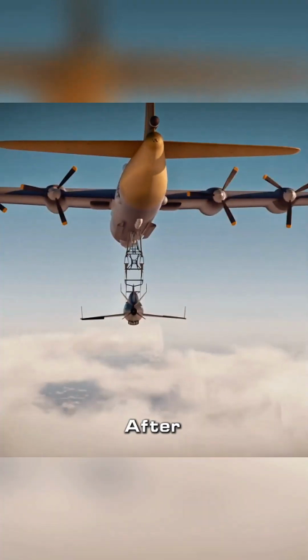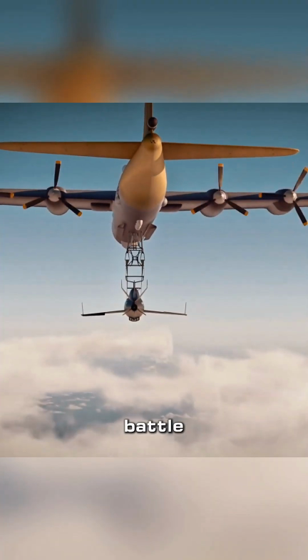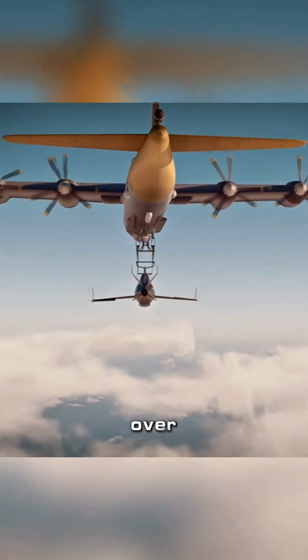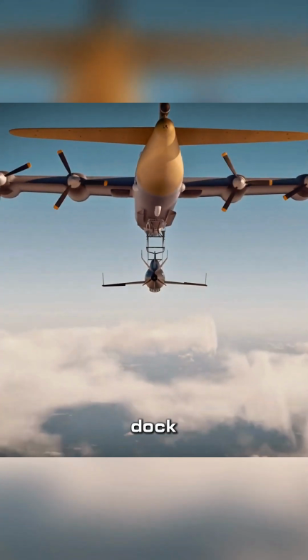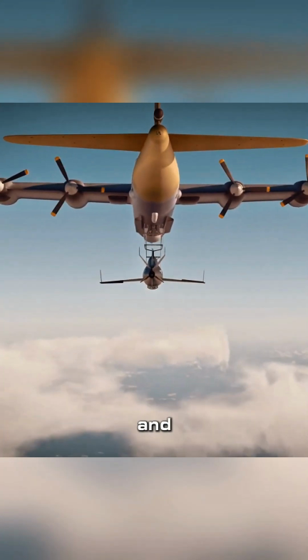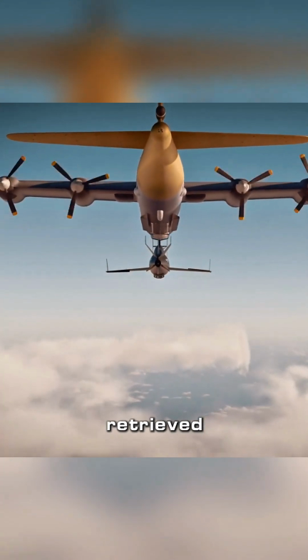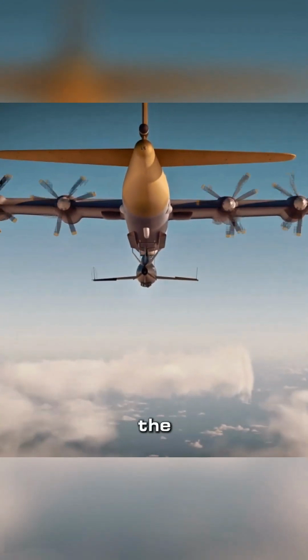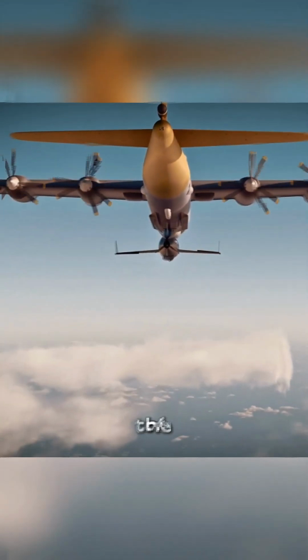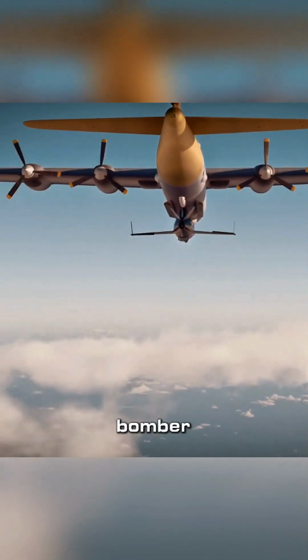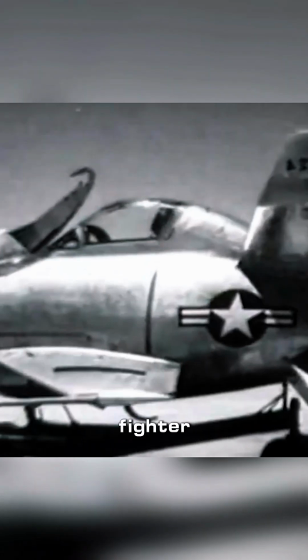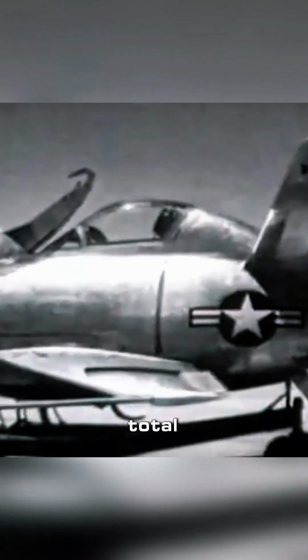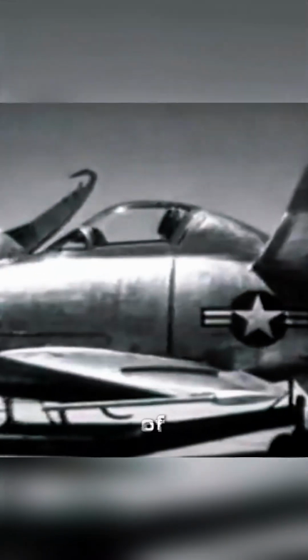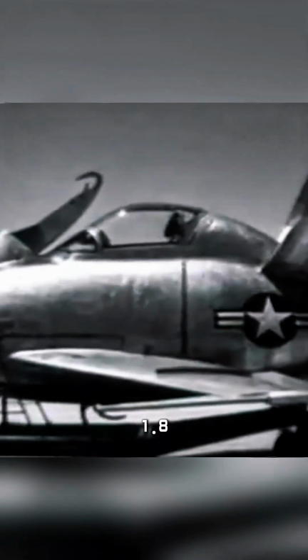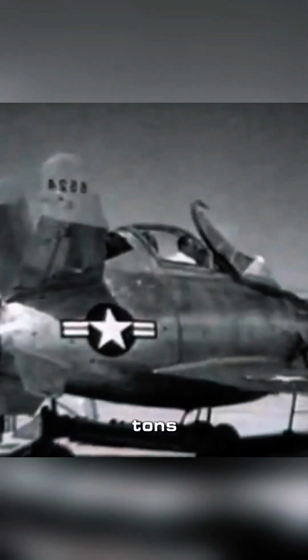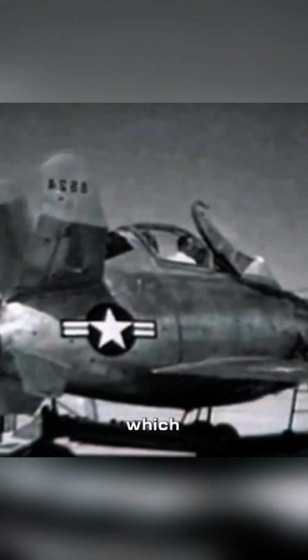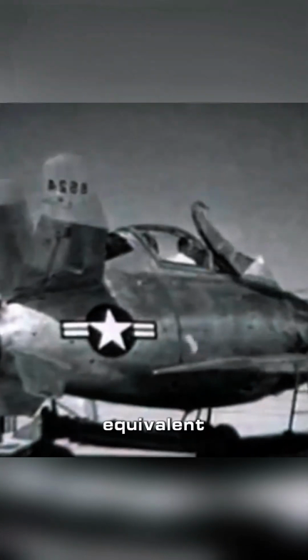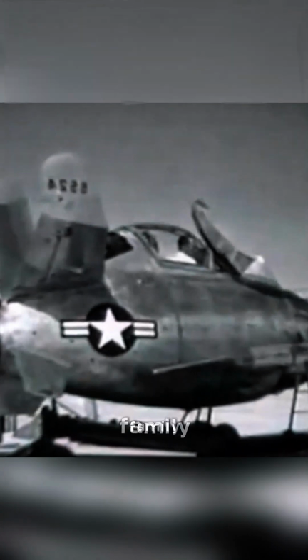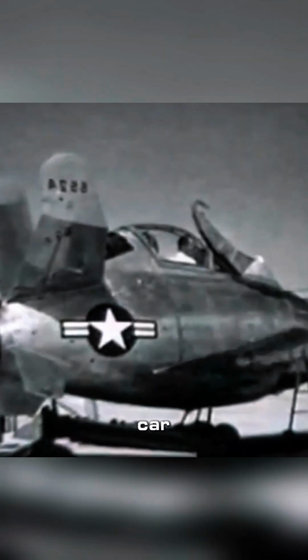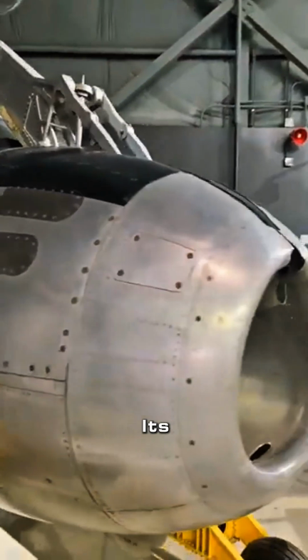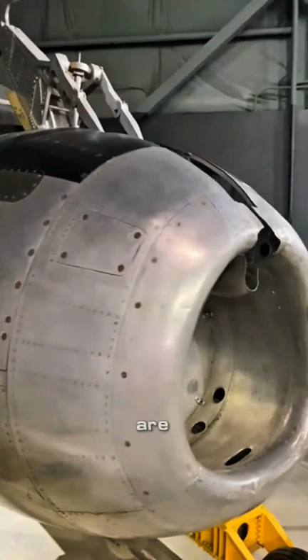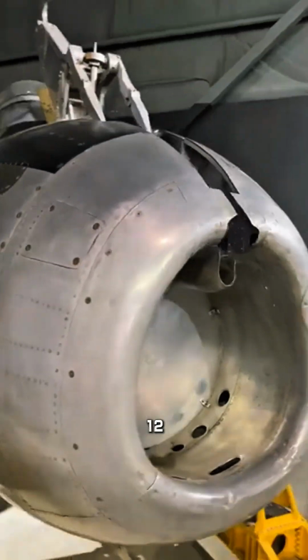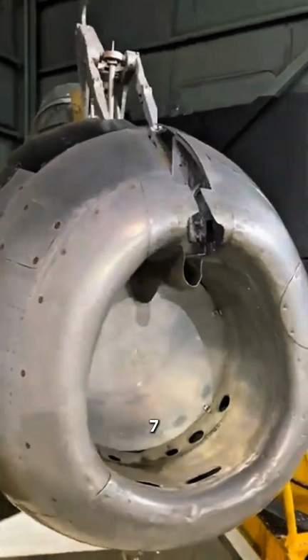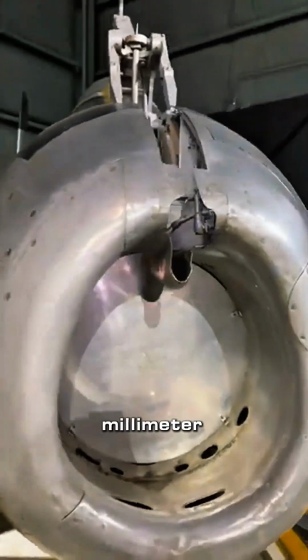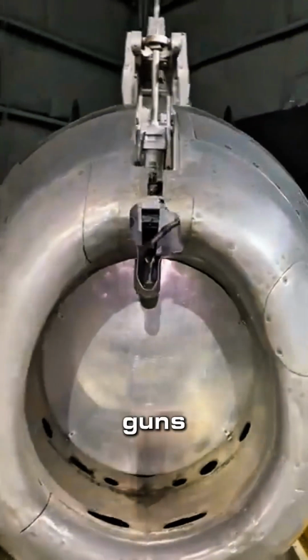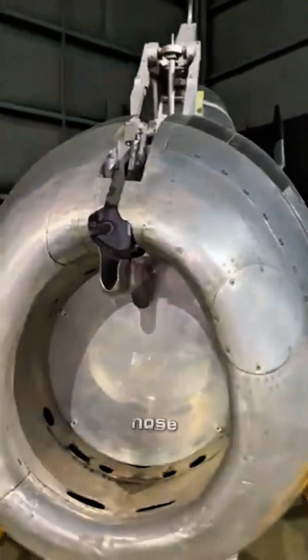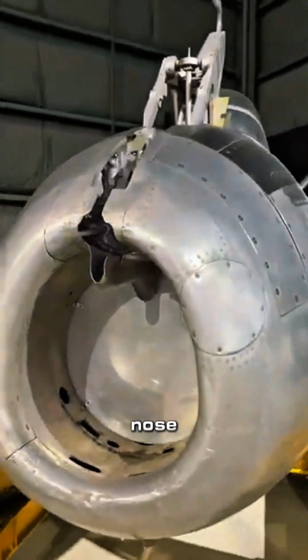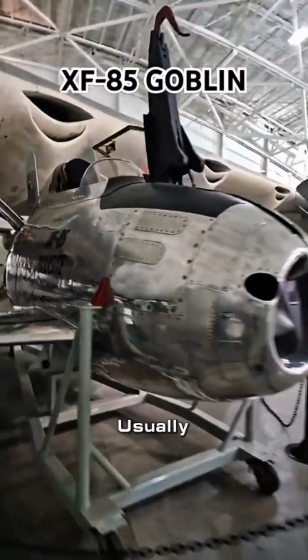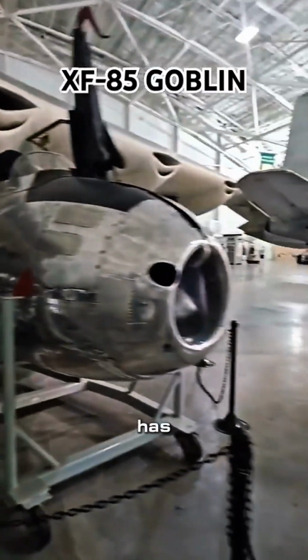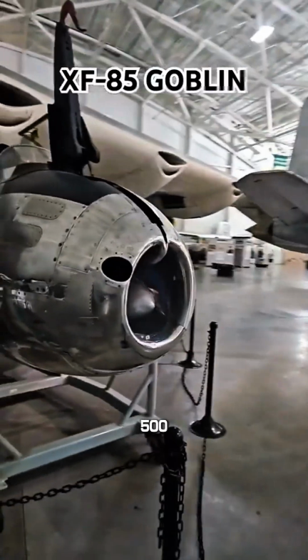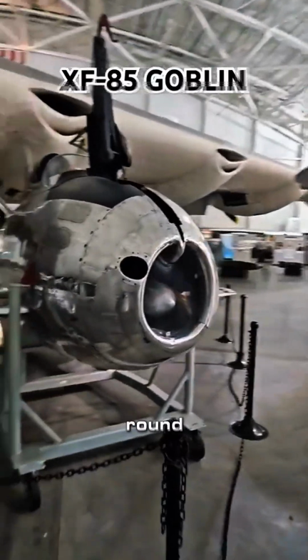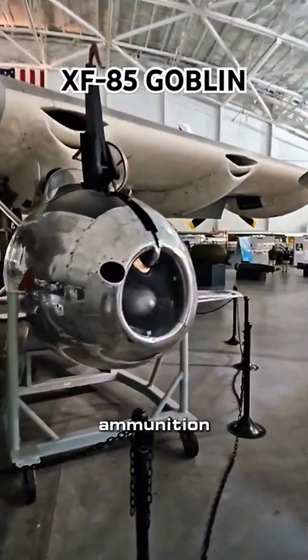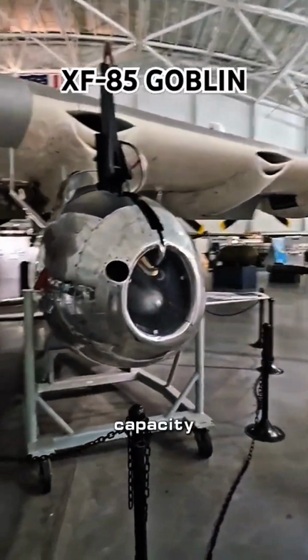After the battle is over, they will dock again and be retrieved into the cabin of the bomber. This fighter has a total weight of 1.8 tons, which is equivalent to a family car. Its weapons are four 12.7mm machine guns at the nose, and it usually has a 500-round ammunition capacity.